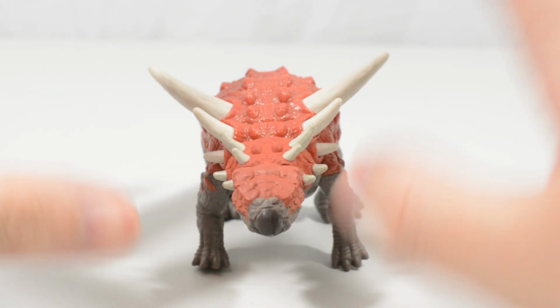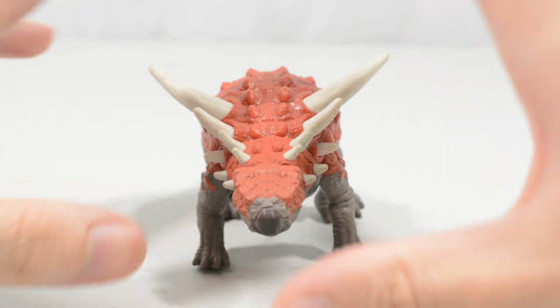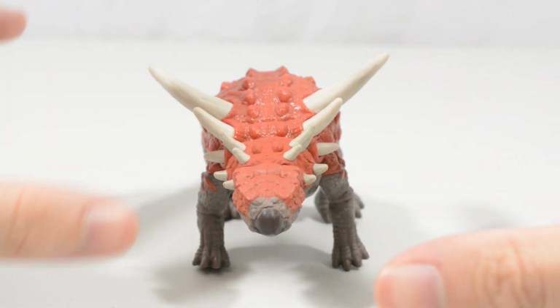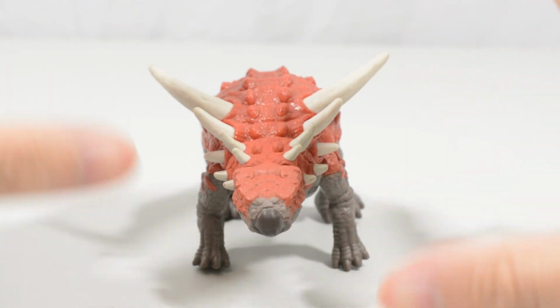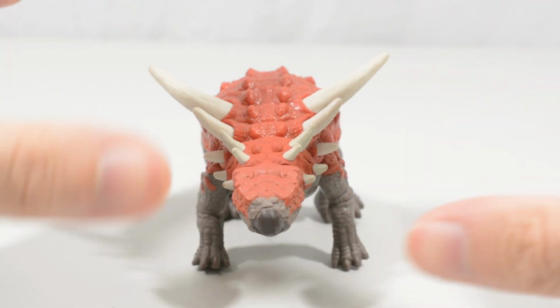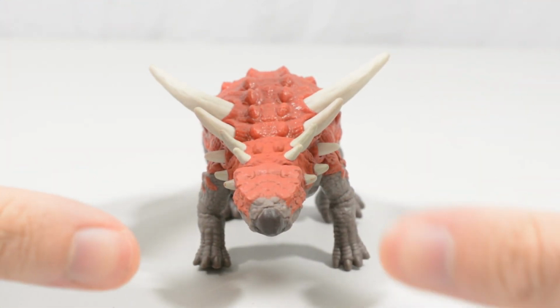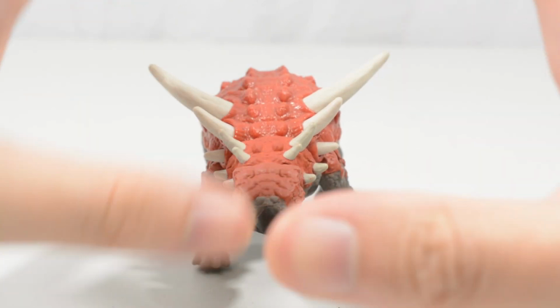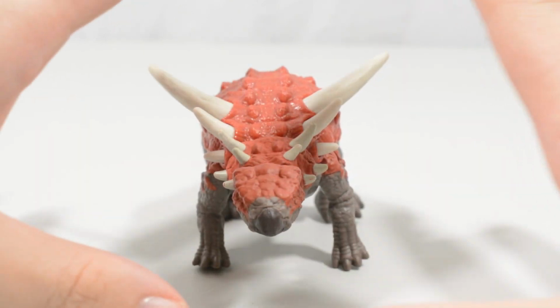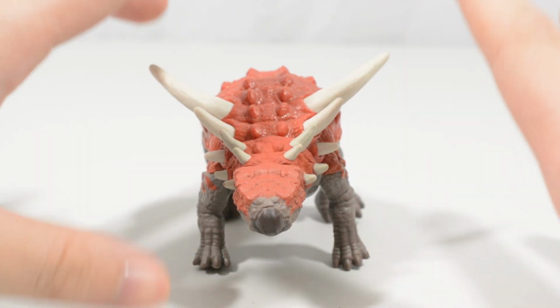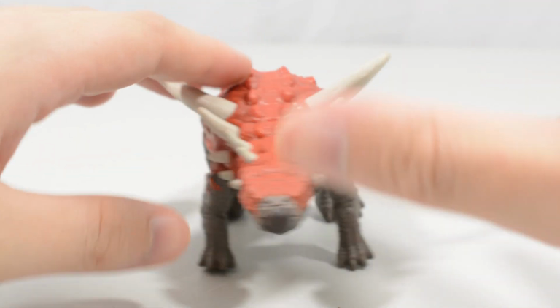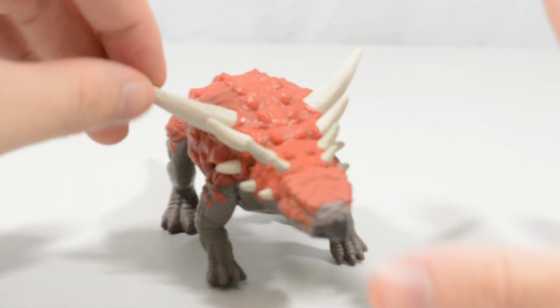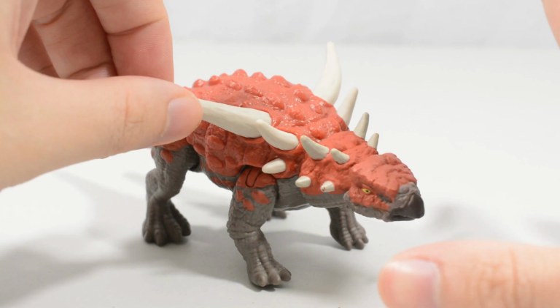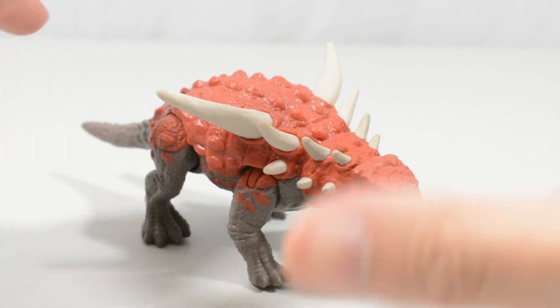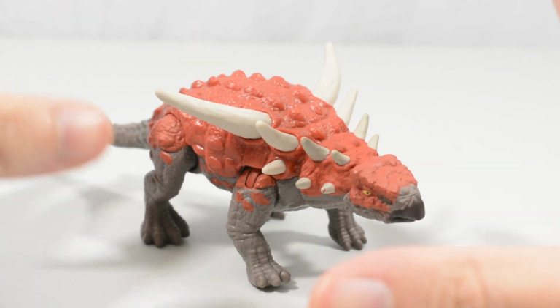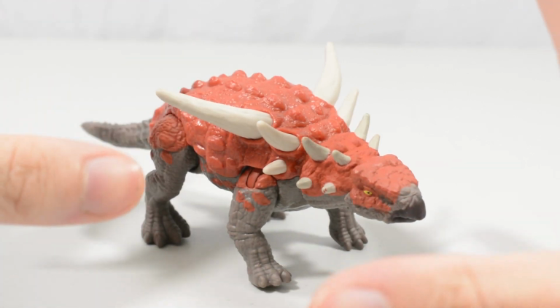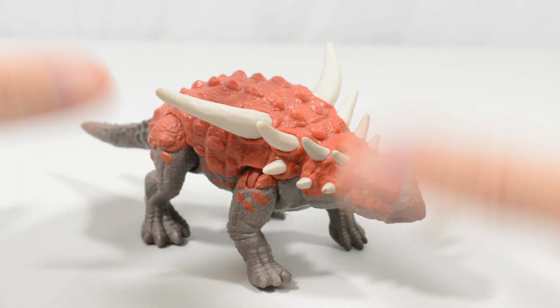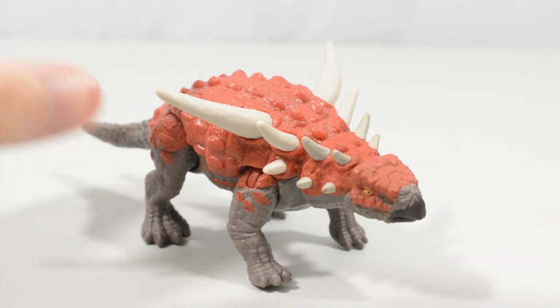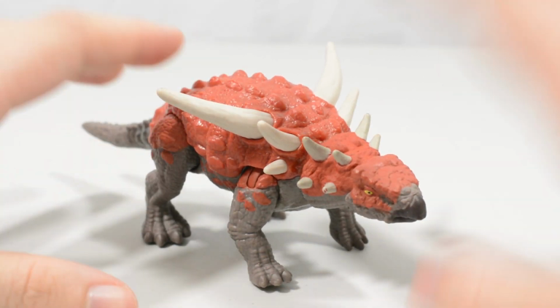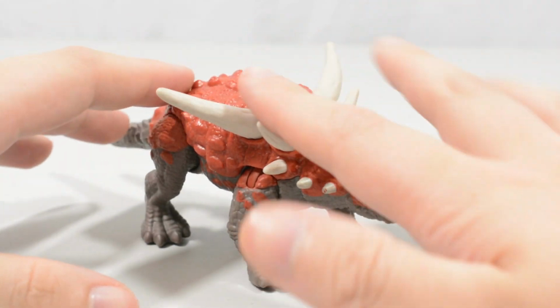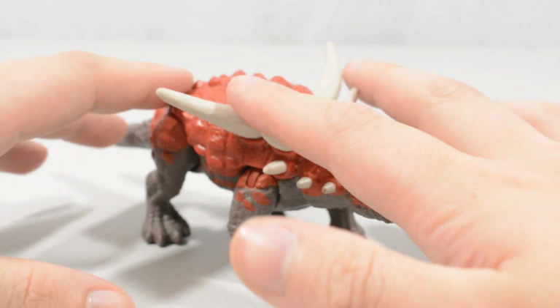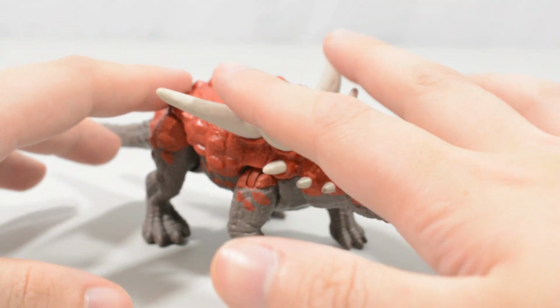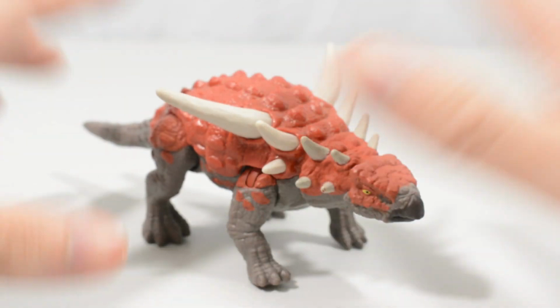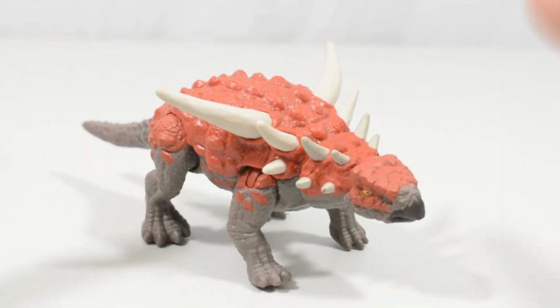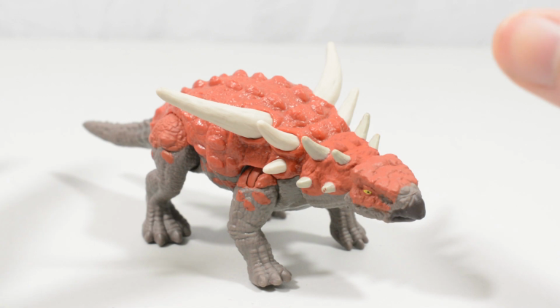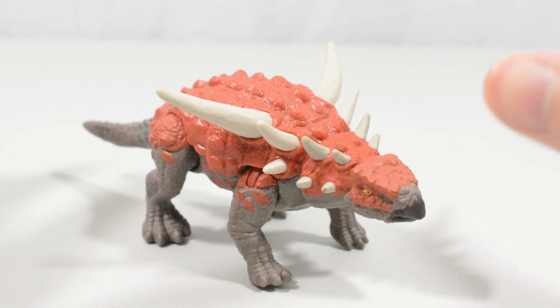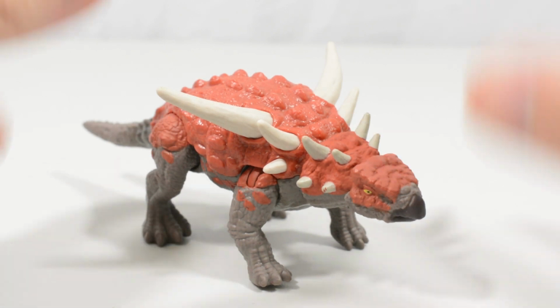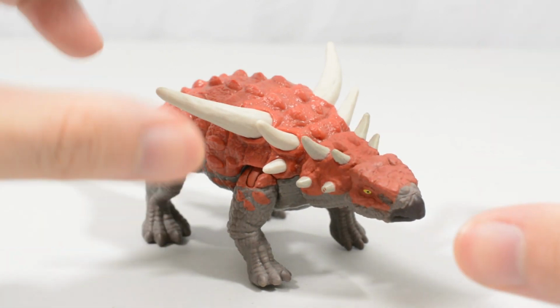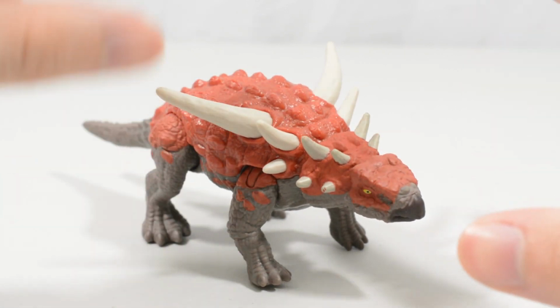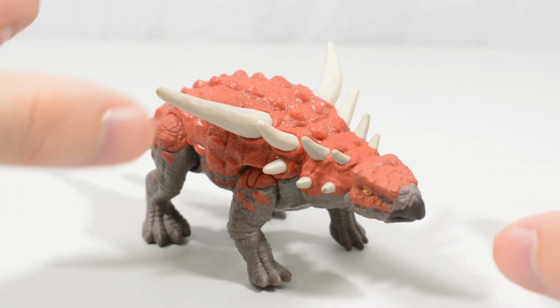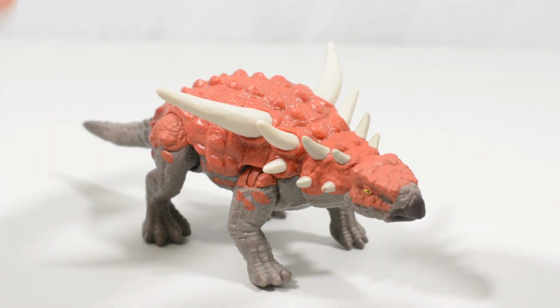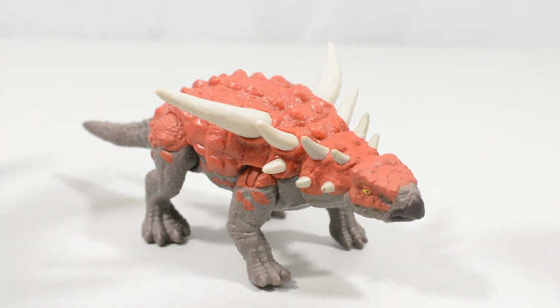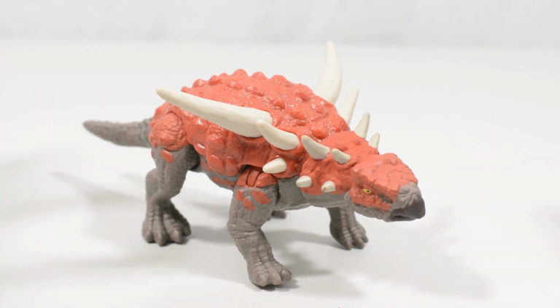In terms of the actual paleontology of the Sauropelta, I'm not too sure about that dinosaur. But I would imagine that these extrusions were either used as a form of mating display or as a form of defence against other predators.